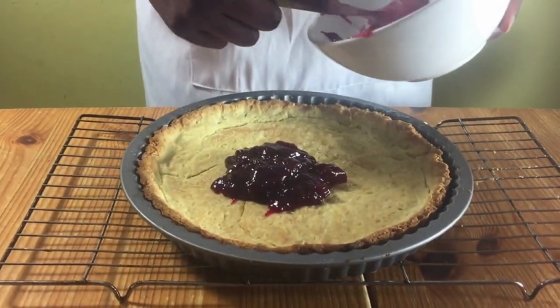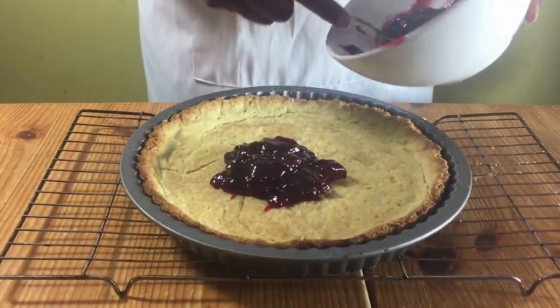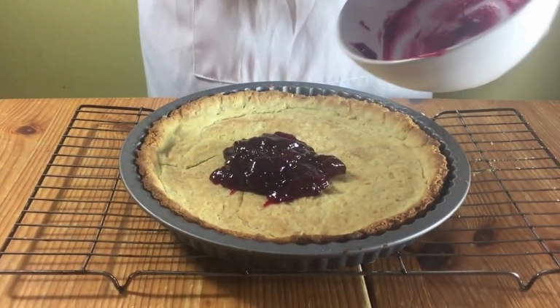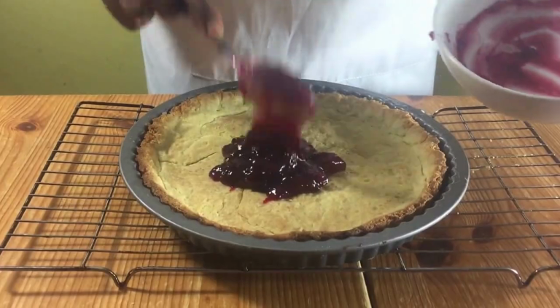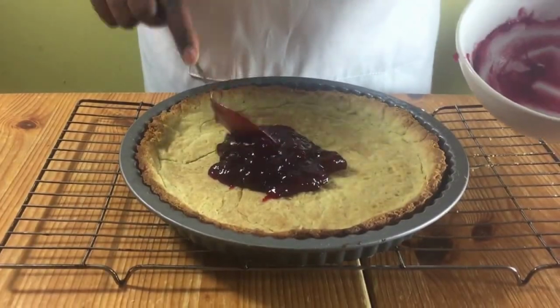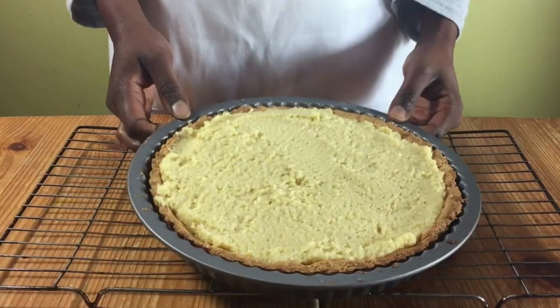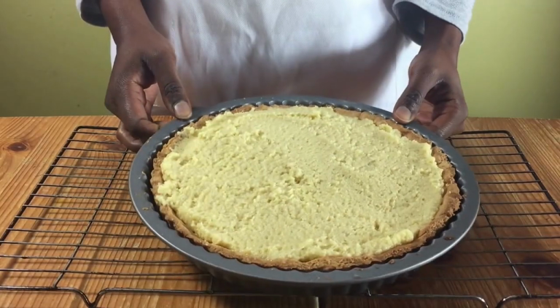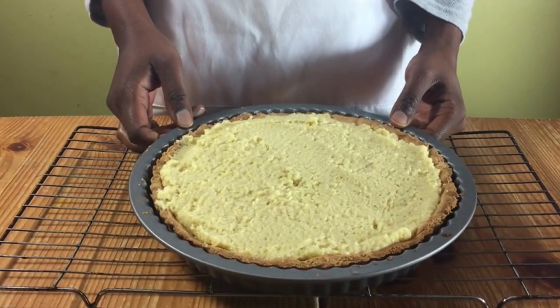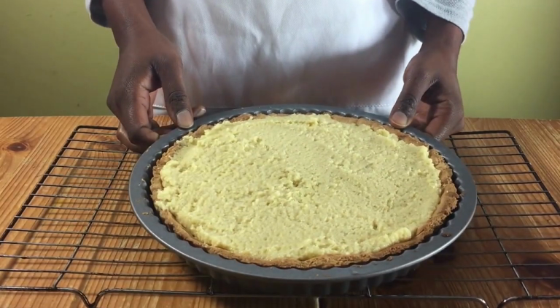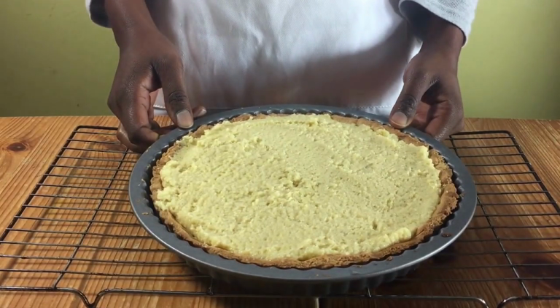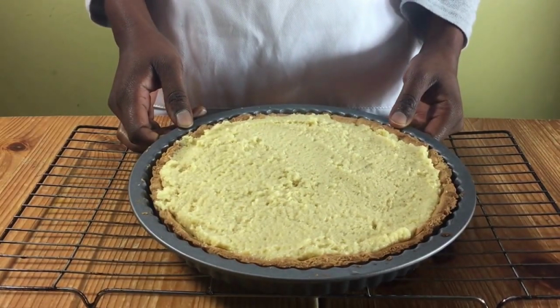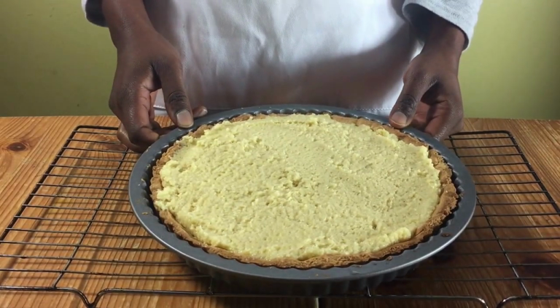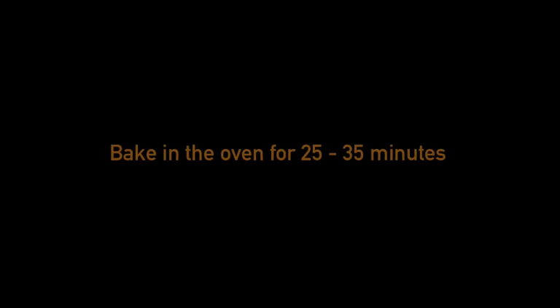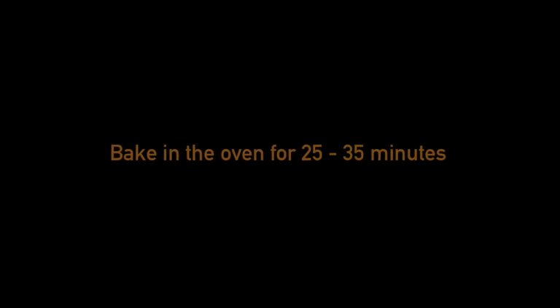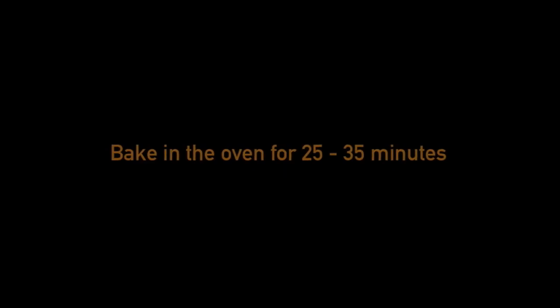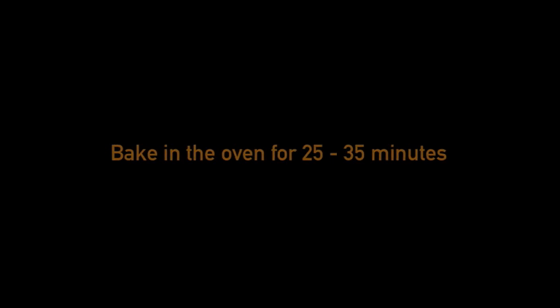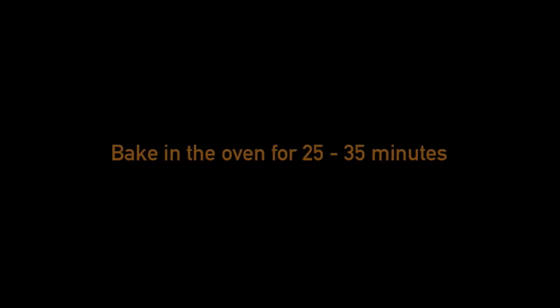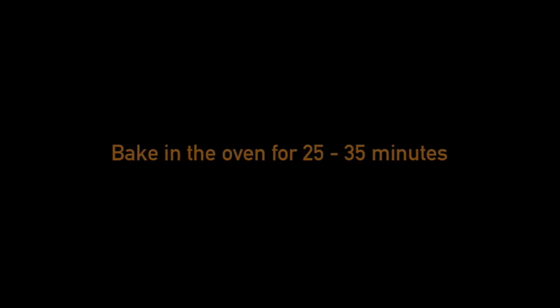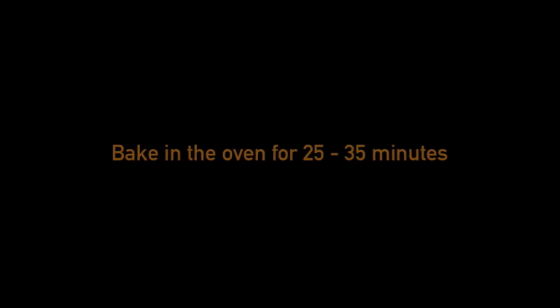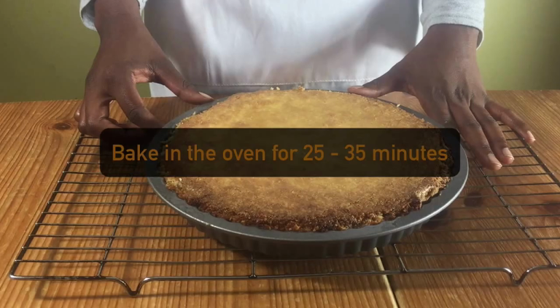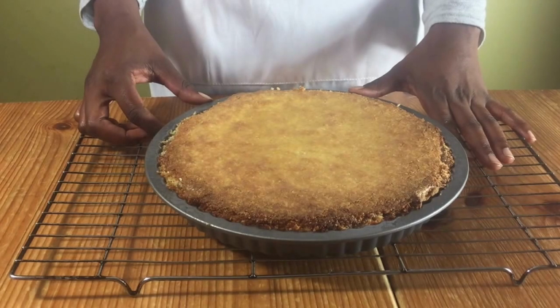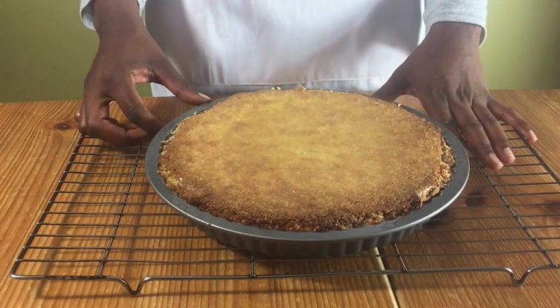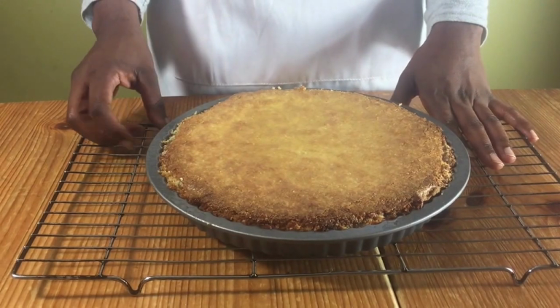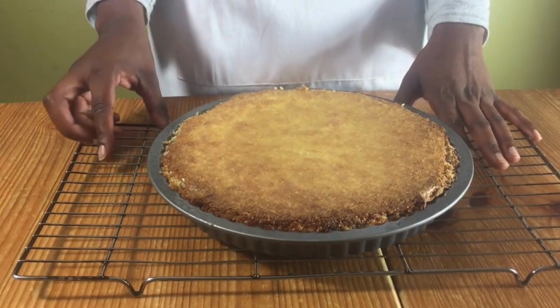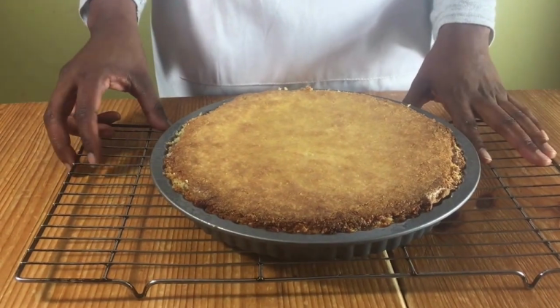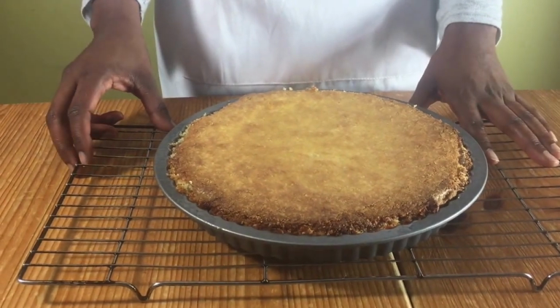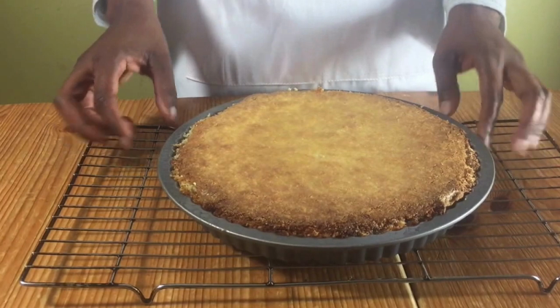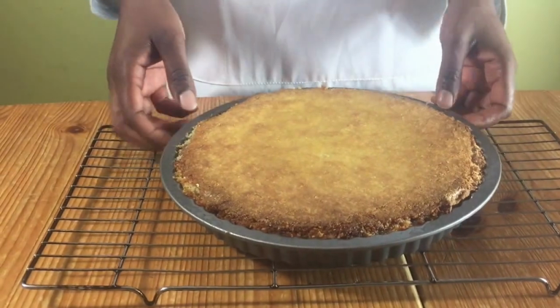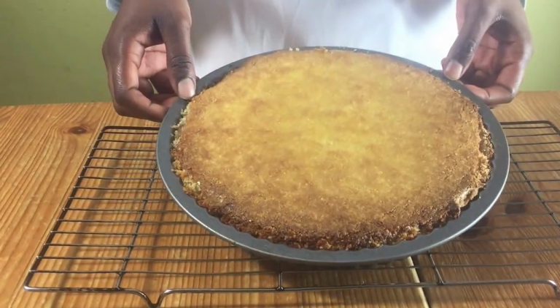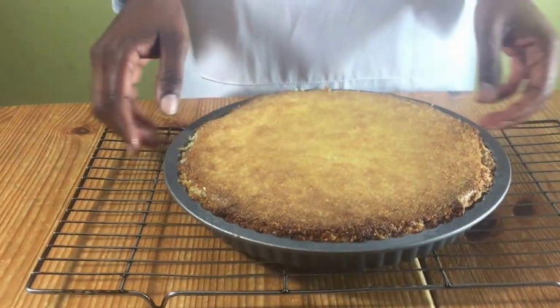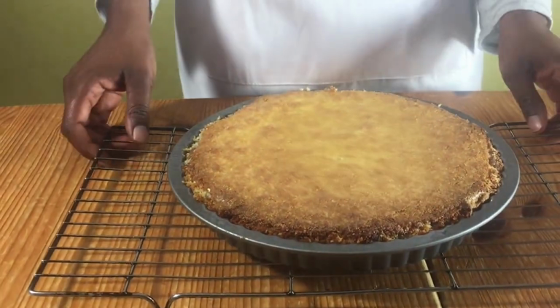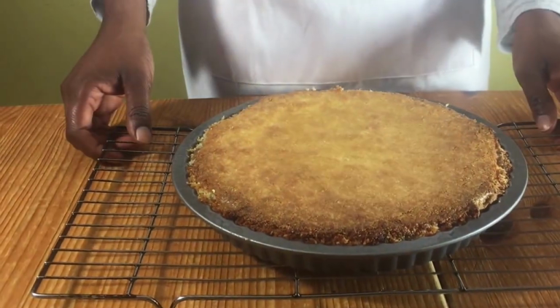Then spread your jam on the bottom and spread your almond mix on top. Bake in the oven for about 25 to 35 minutes. Test with a toothpick — if it comes out clean, it's ready. Then leave it in the tin to cool for about five minutes.